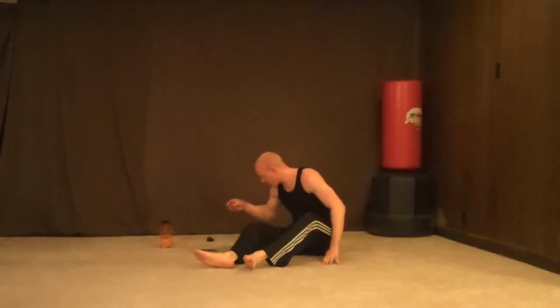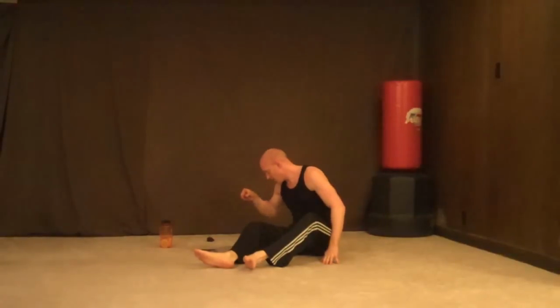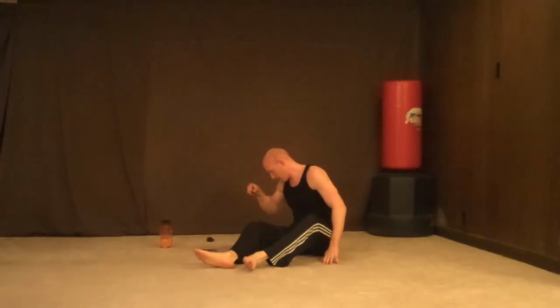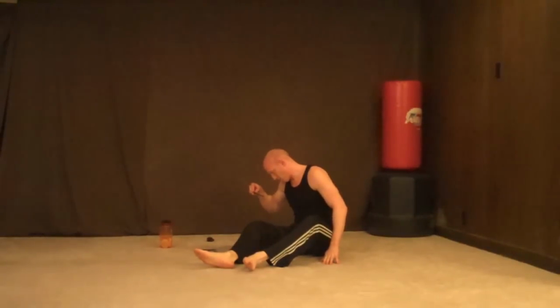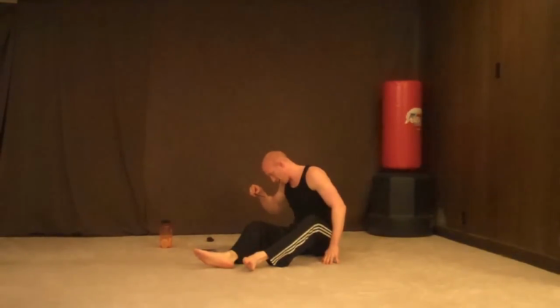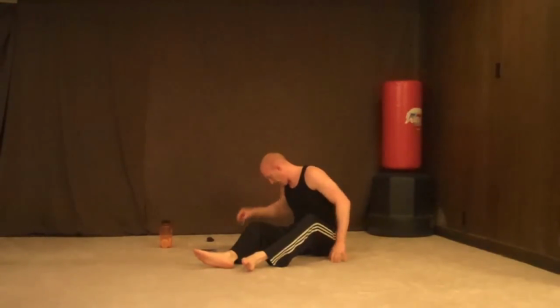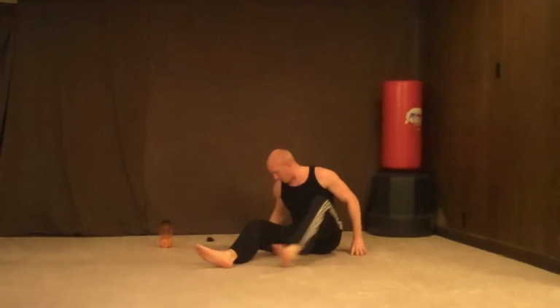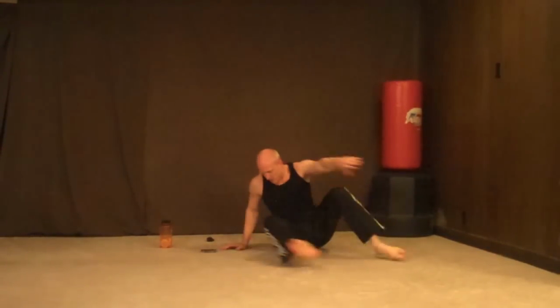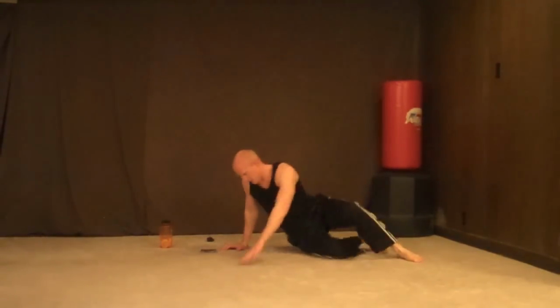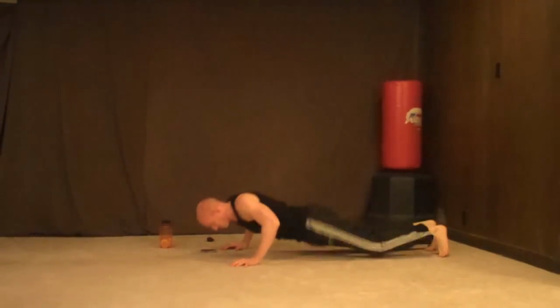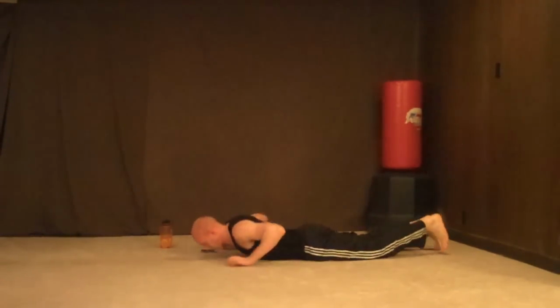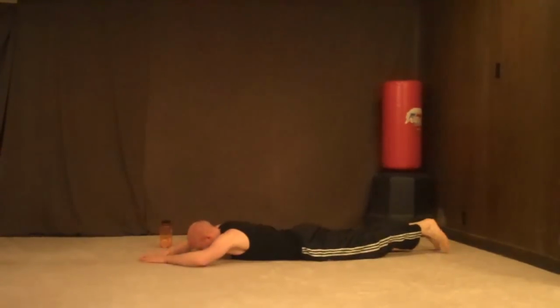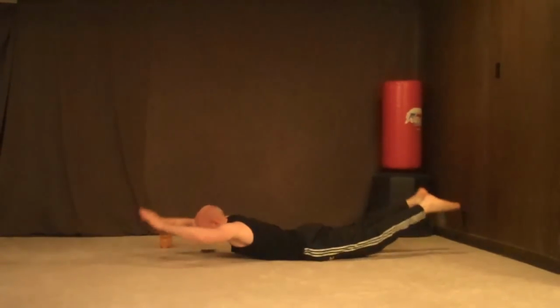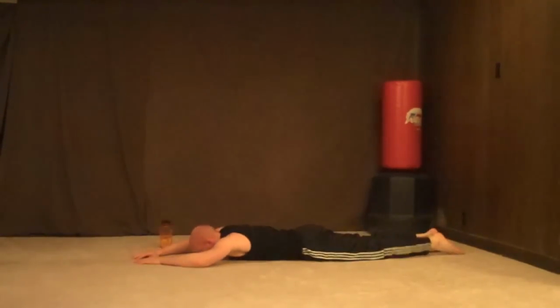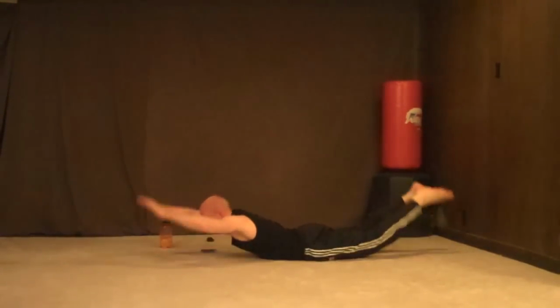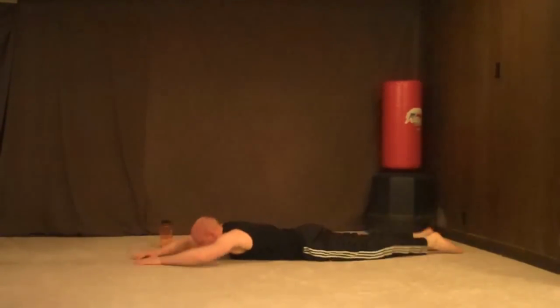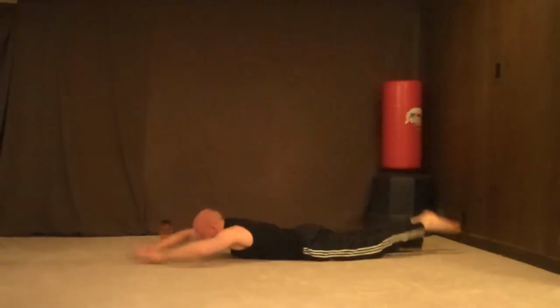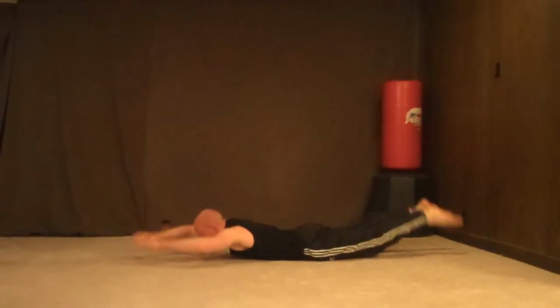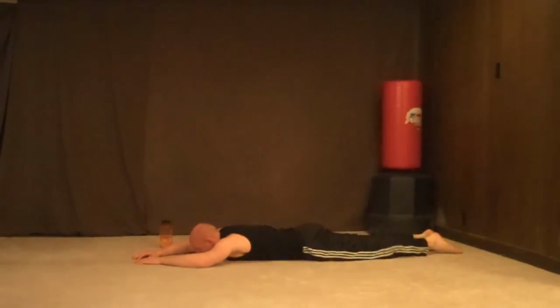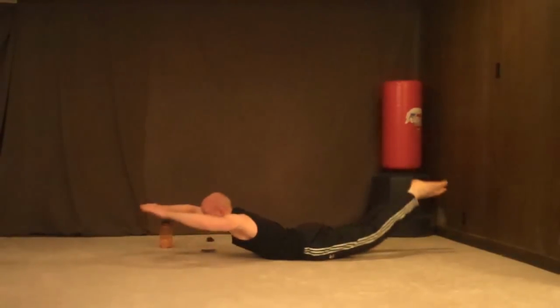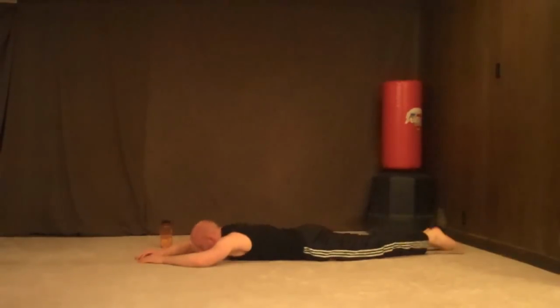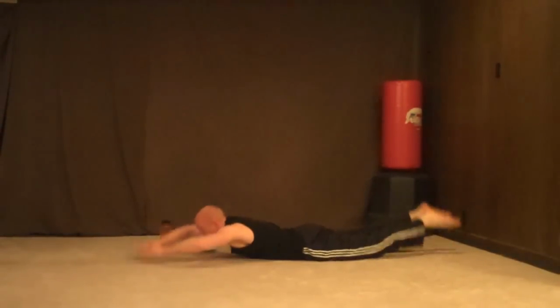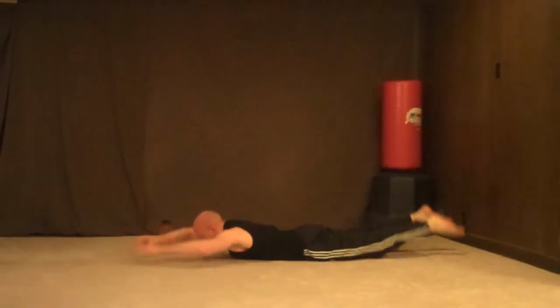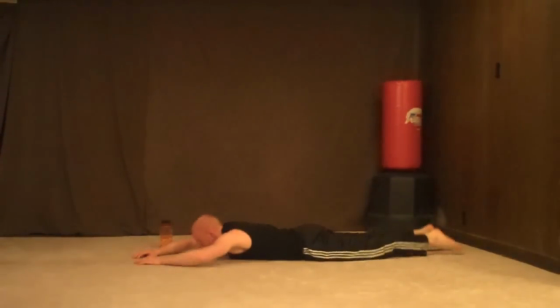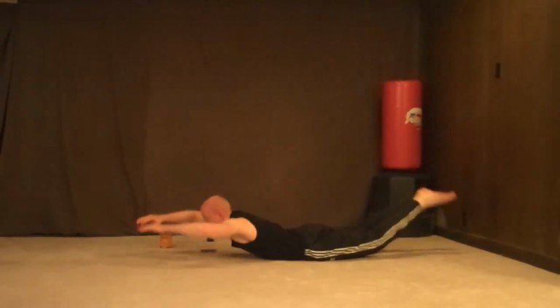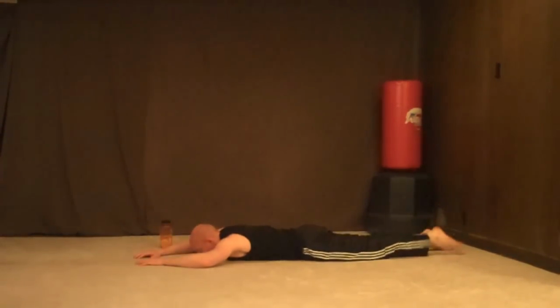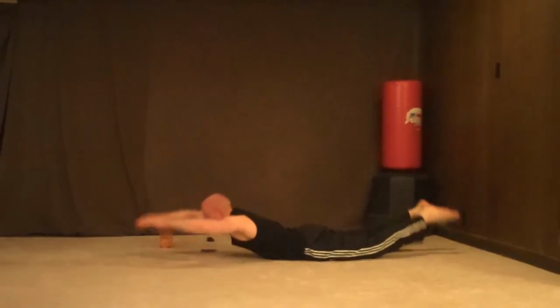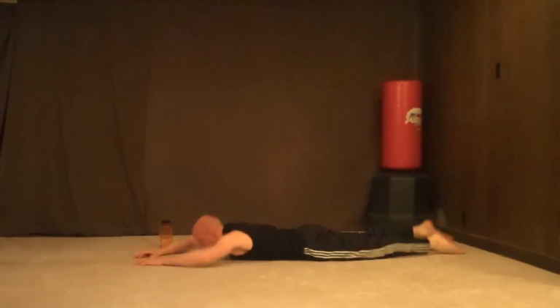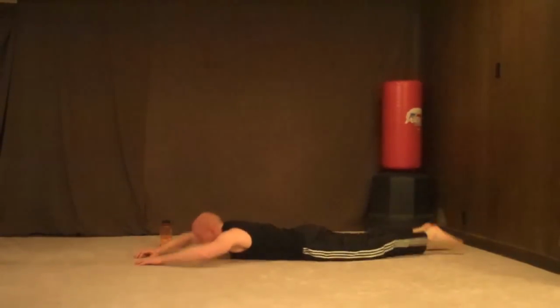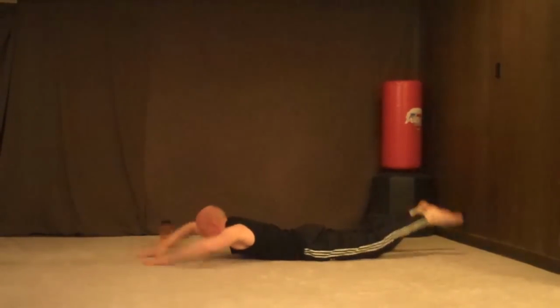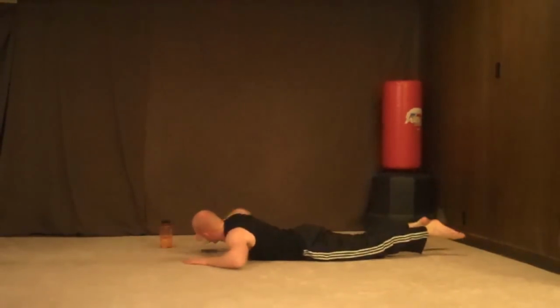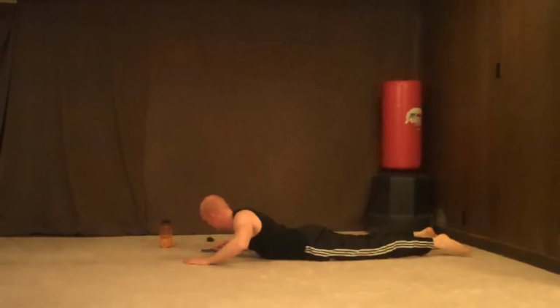Next we've got Supermans, 8 reps. It looks like this — 1, 2, 3, 4, 5, 6, 7, 8. Alright, that's it.